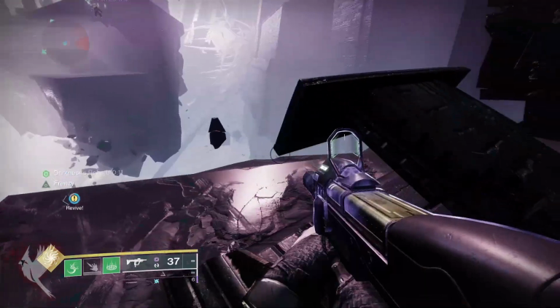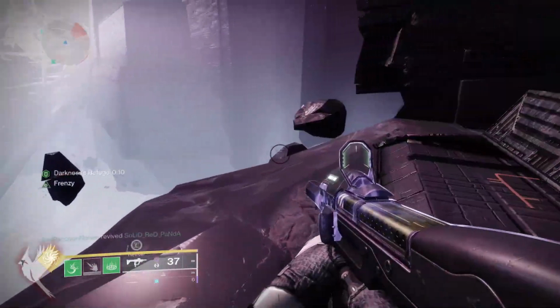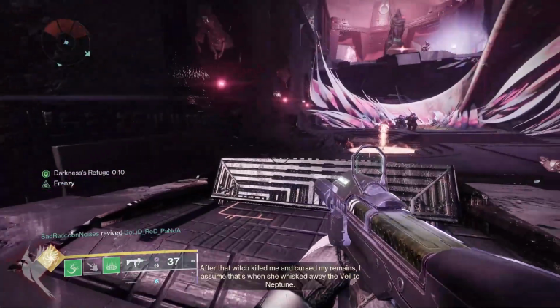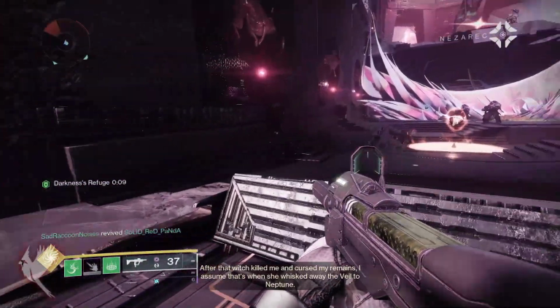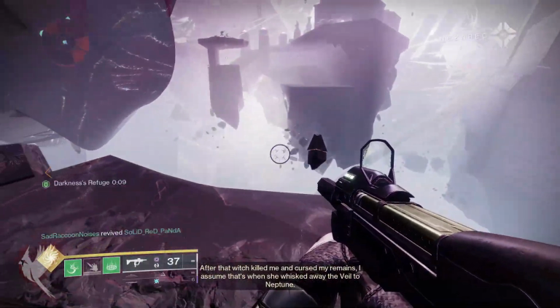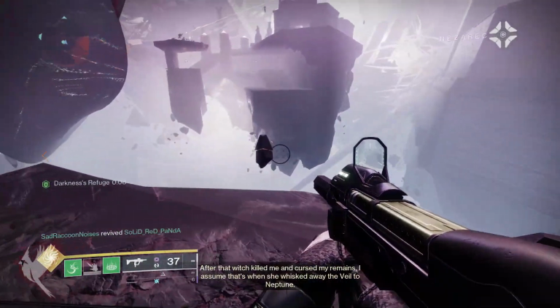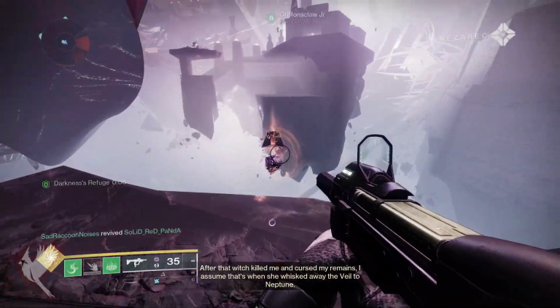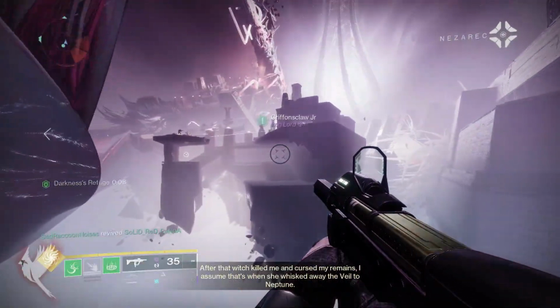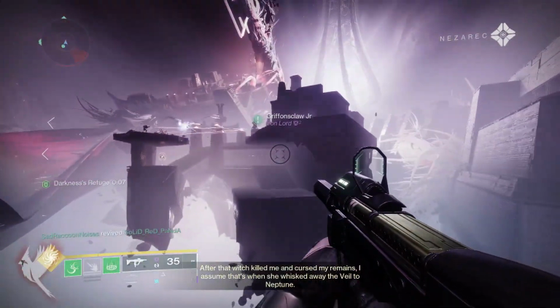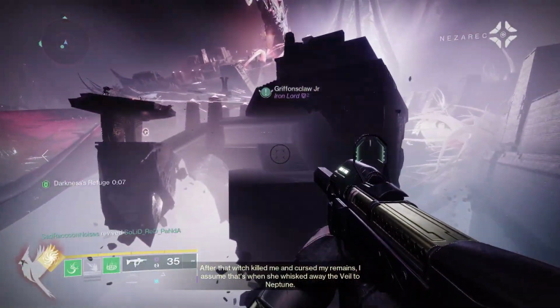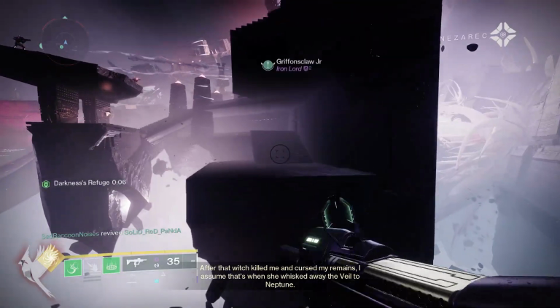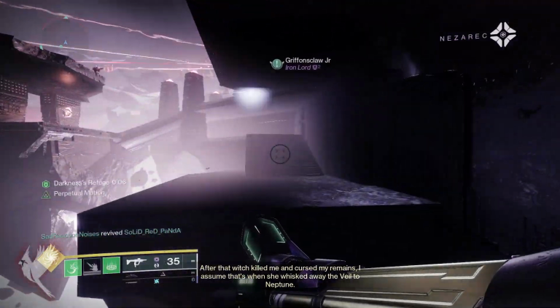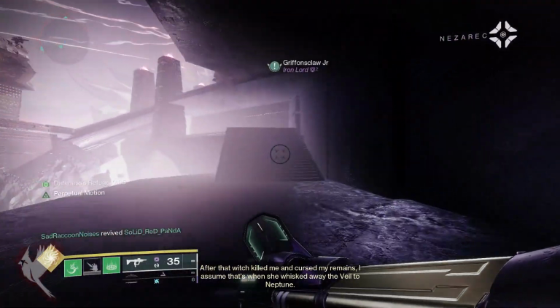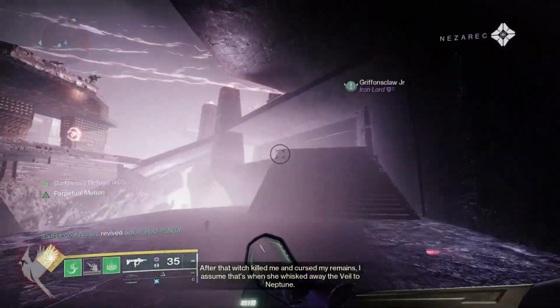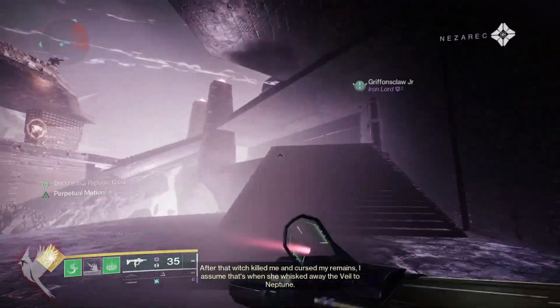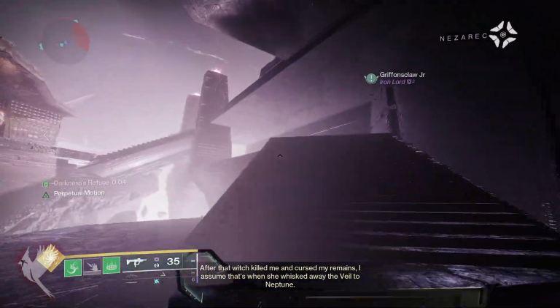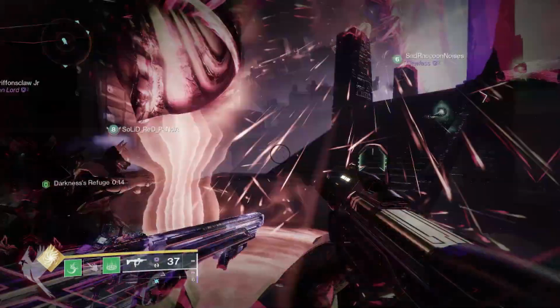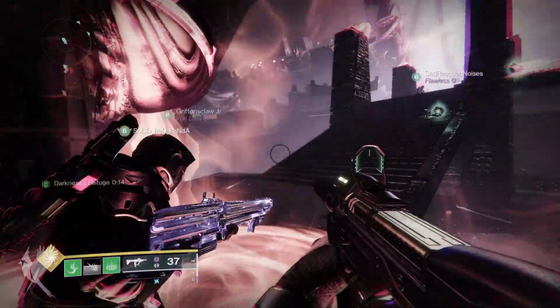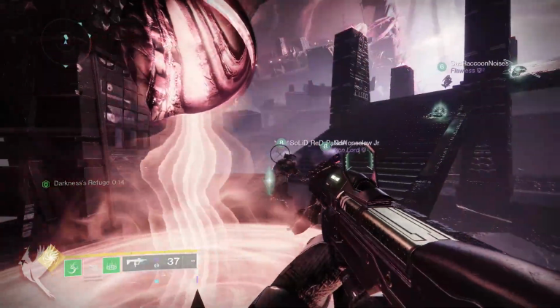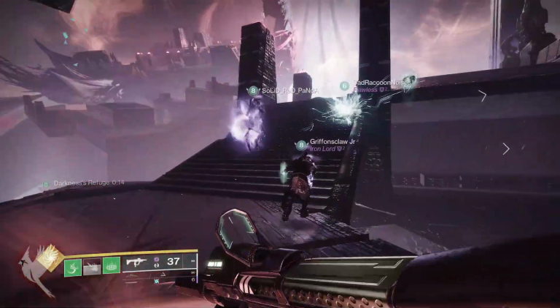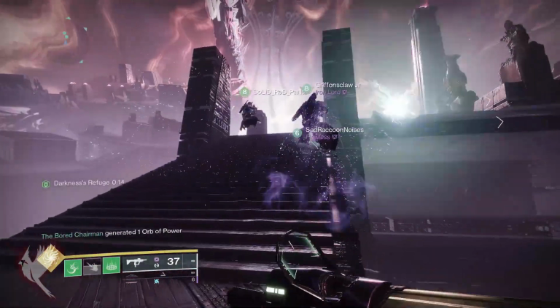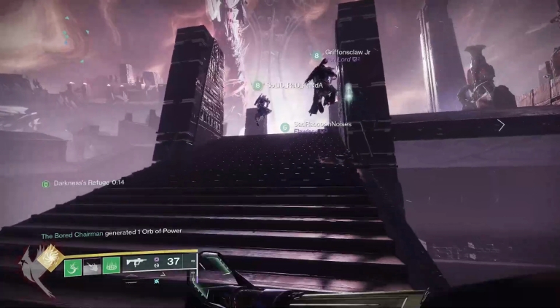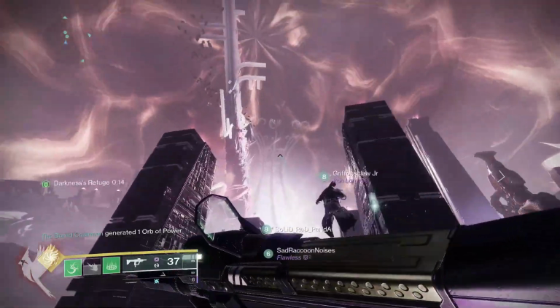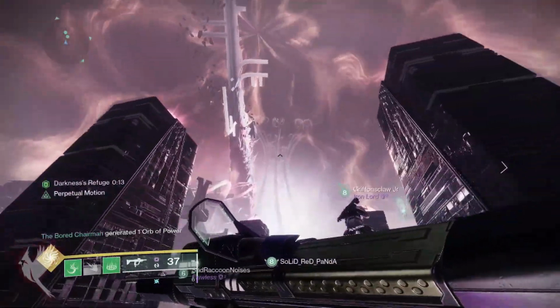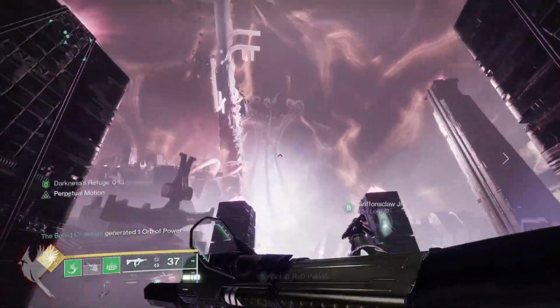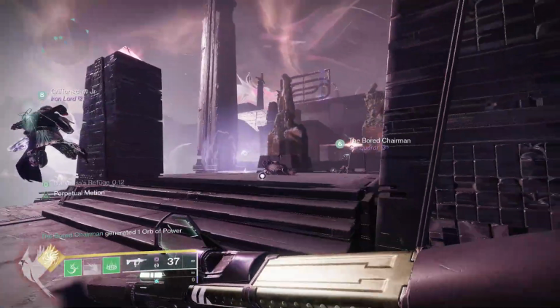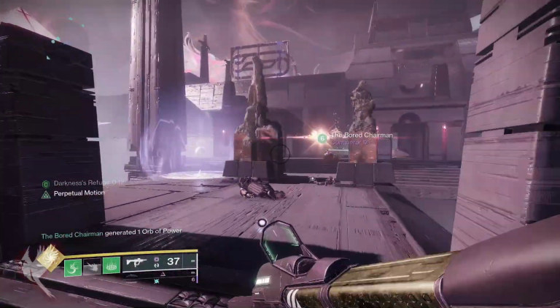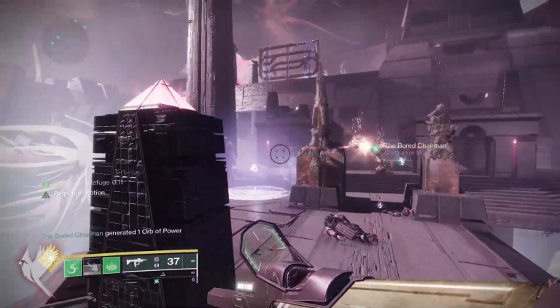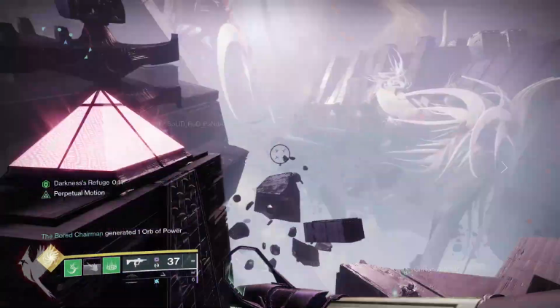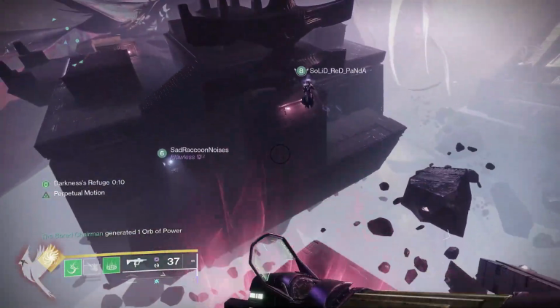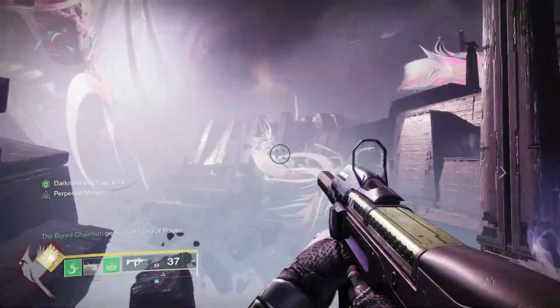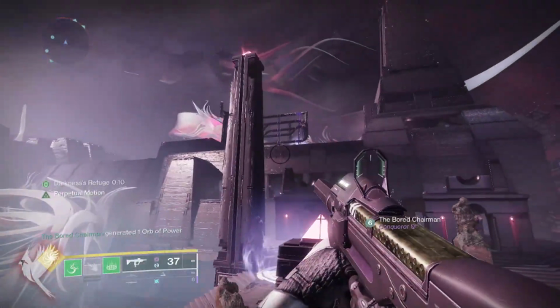The second room is during the jumping puzzle section where you need to create refuges. A little ways into the puzzle you will encounter this launcher. At the top grab a refuge and instead of heading to the right to continue onward, go left into the building. The next nodes are in there.